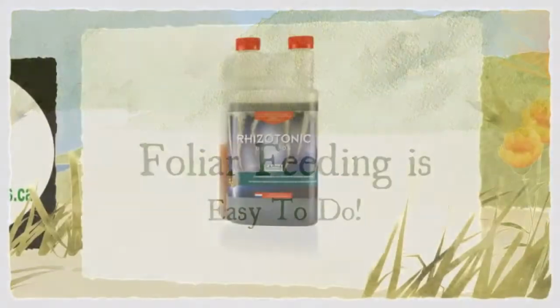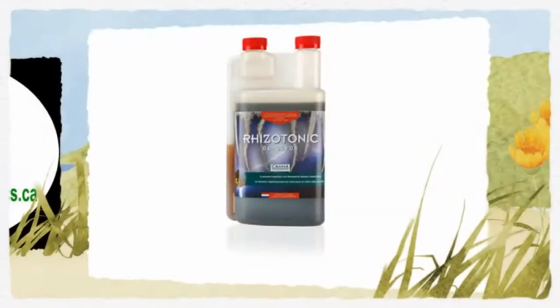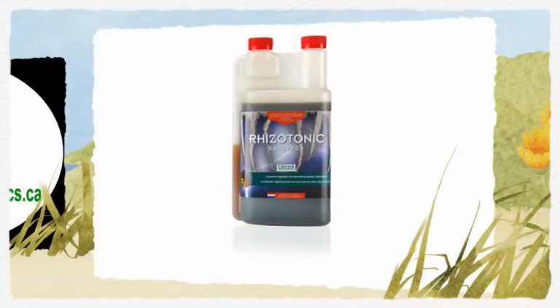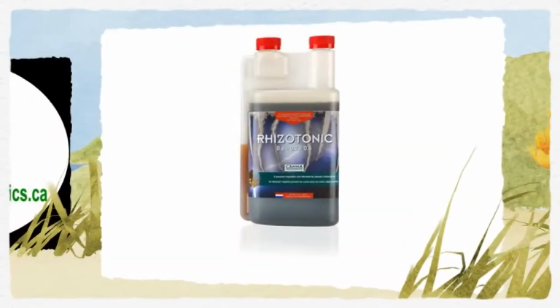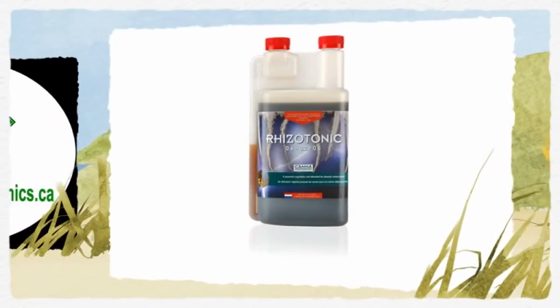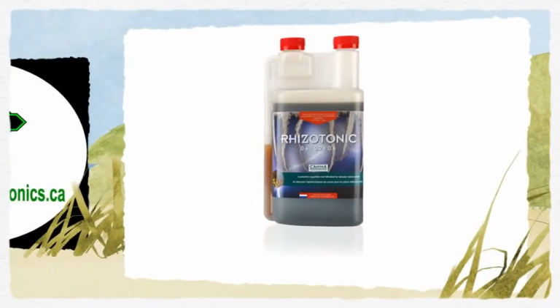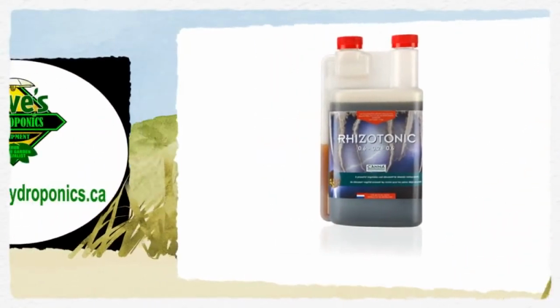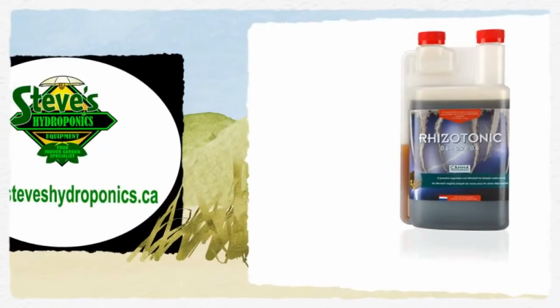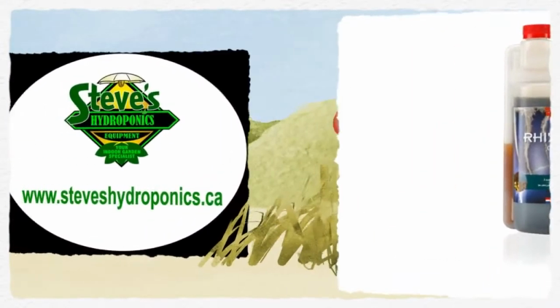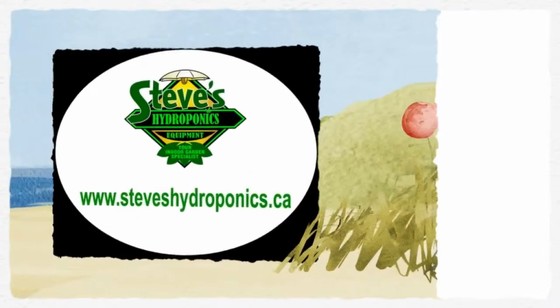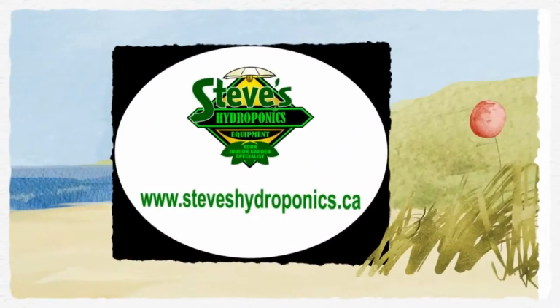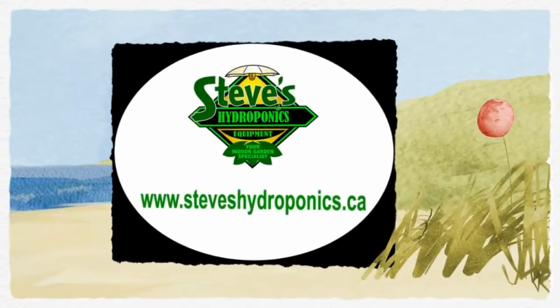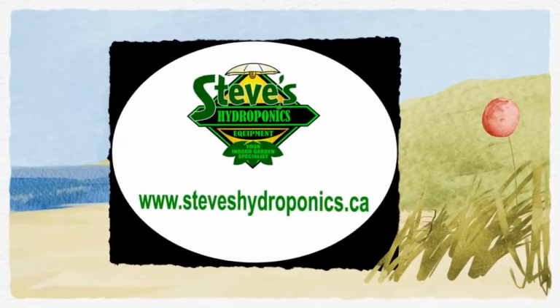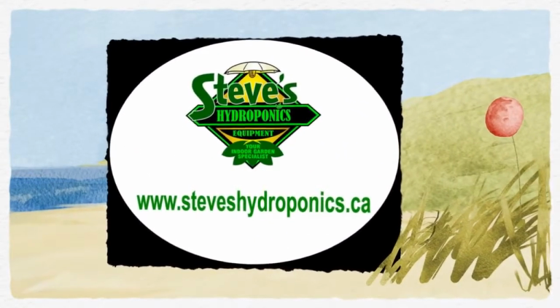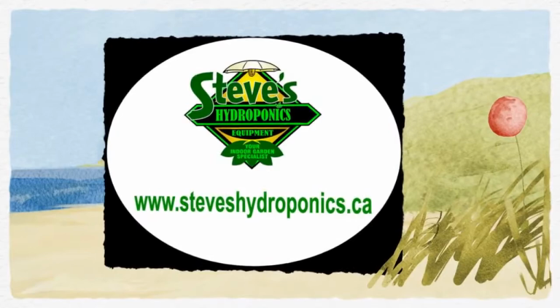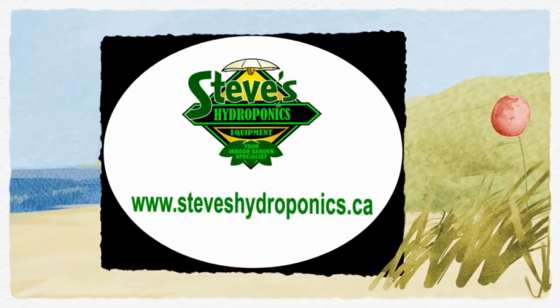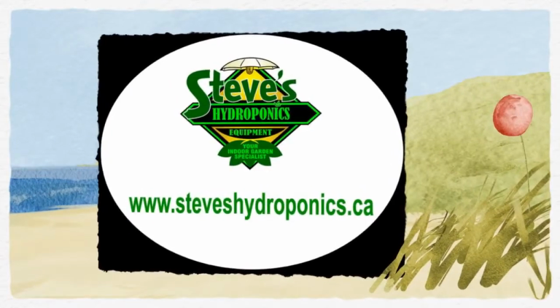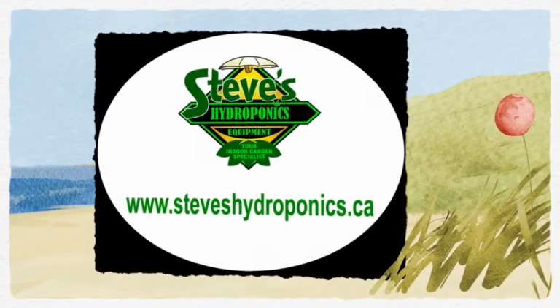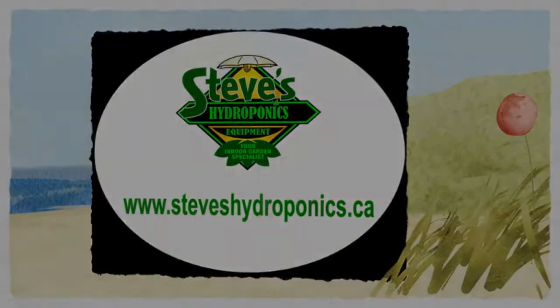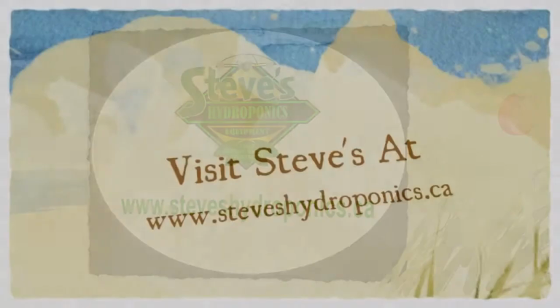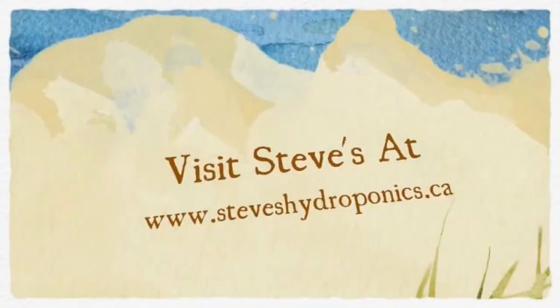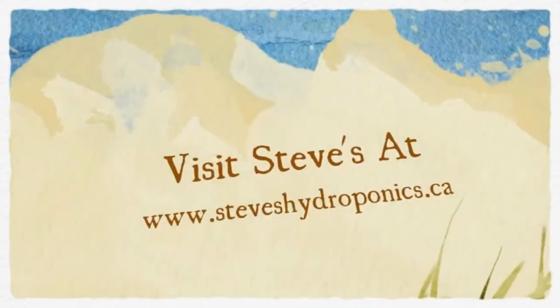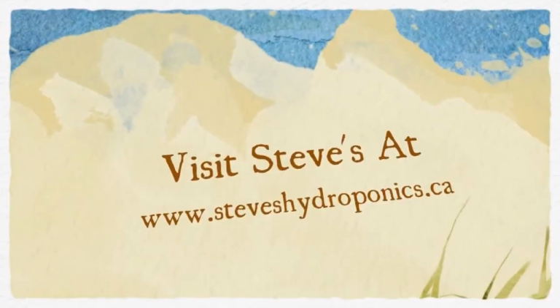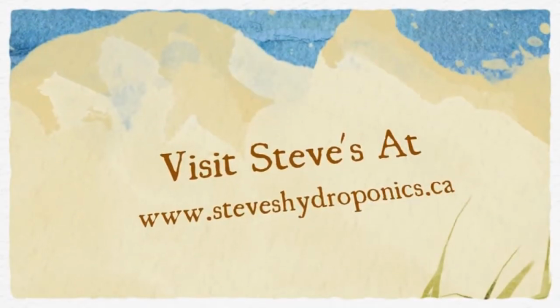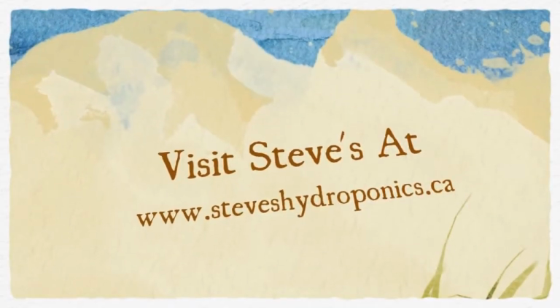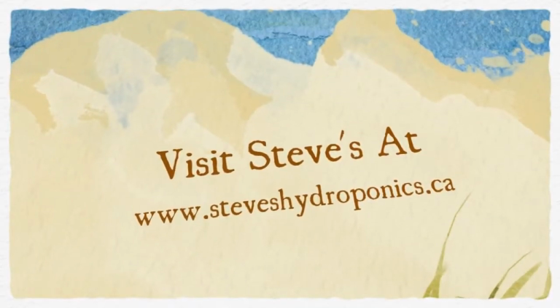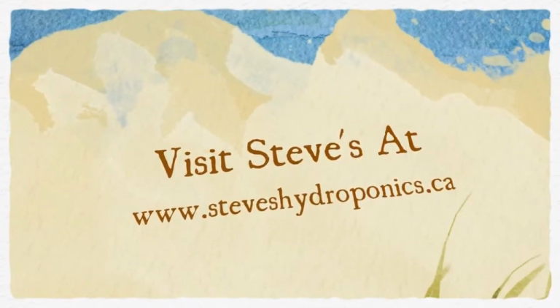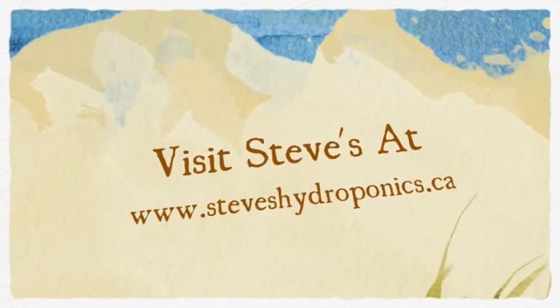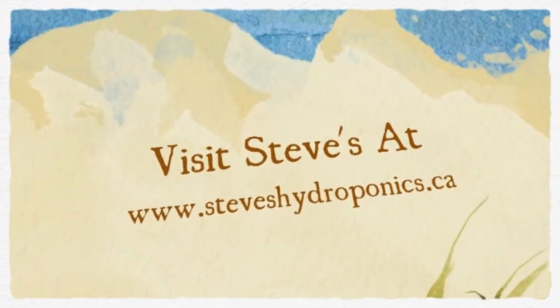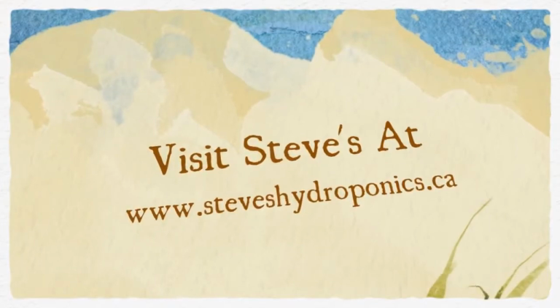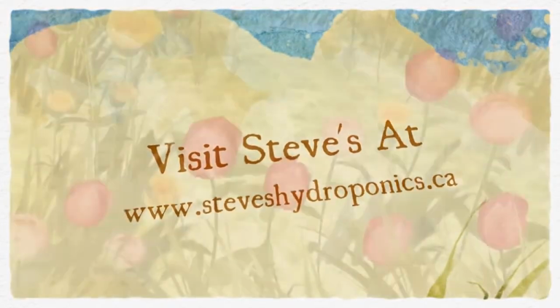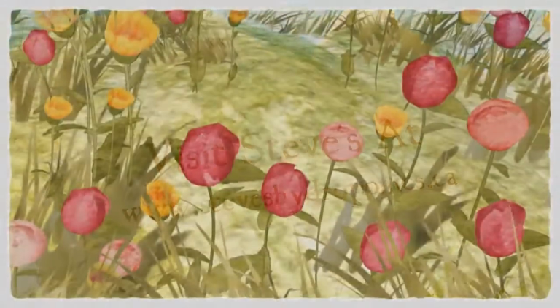Steve's carries a wide range of hydroponic equipment and products, including foliar feeds. Visit Steve's Hydroponics today at www.steveshydroponics.ca.